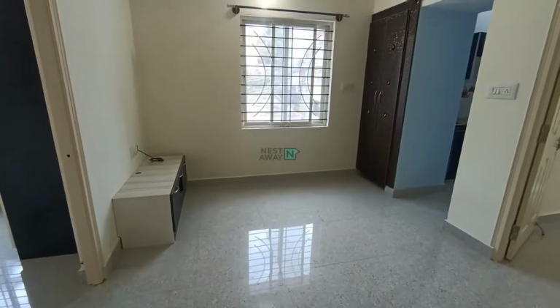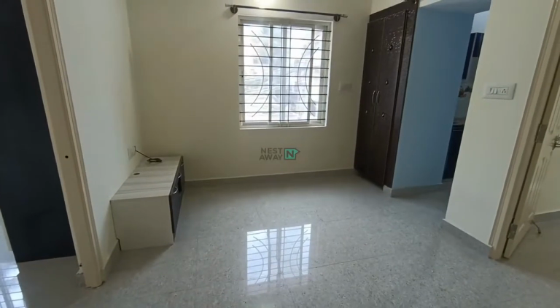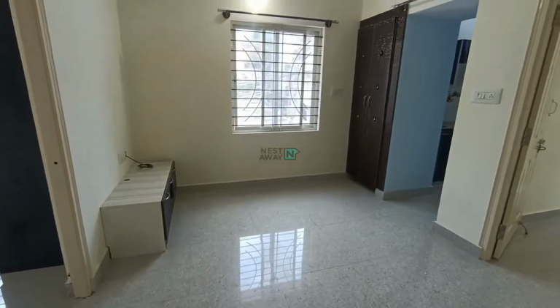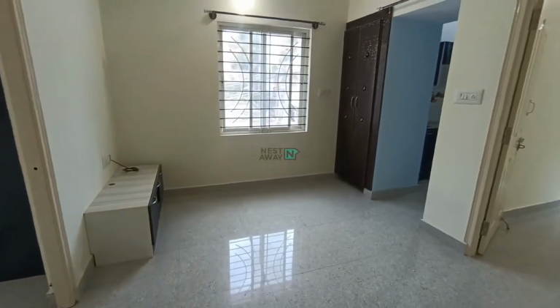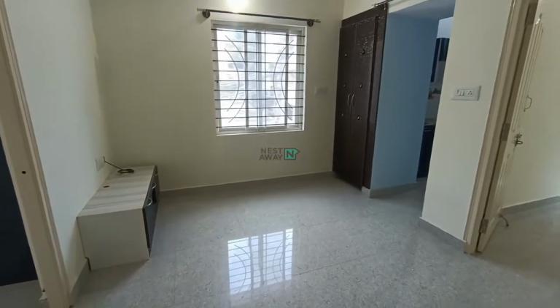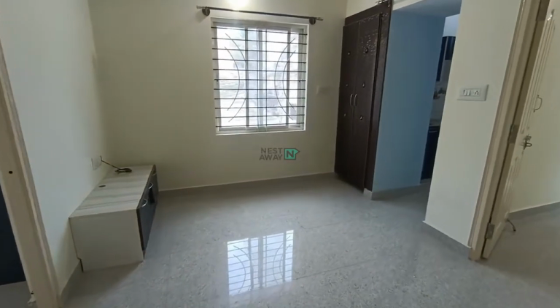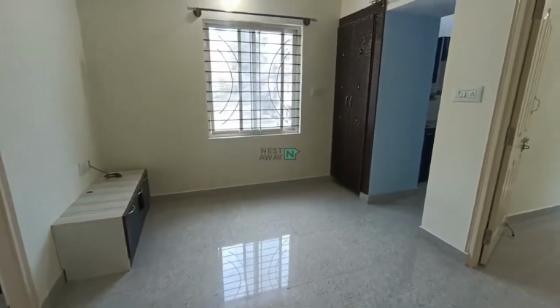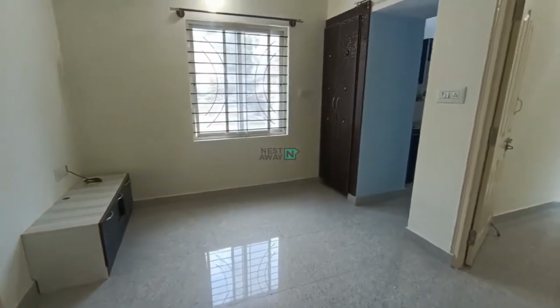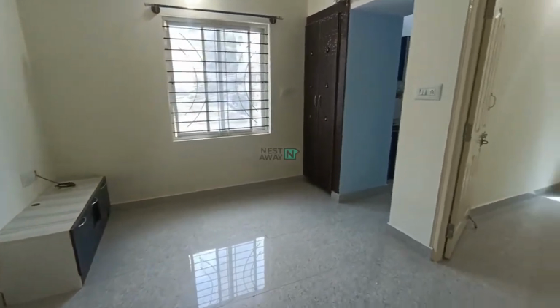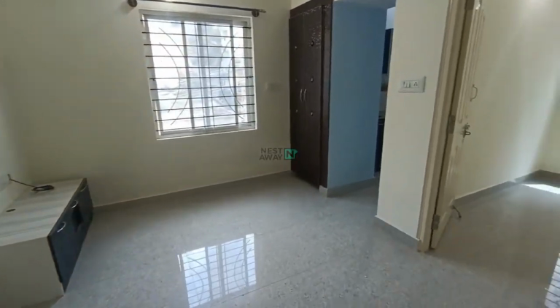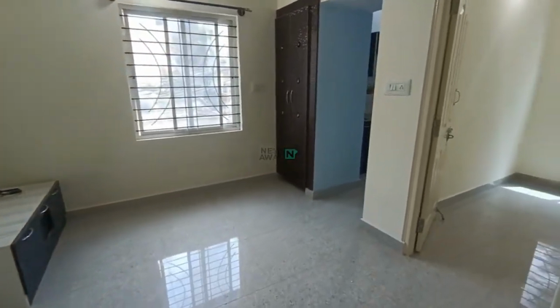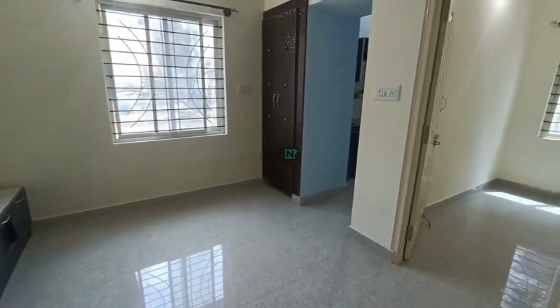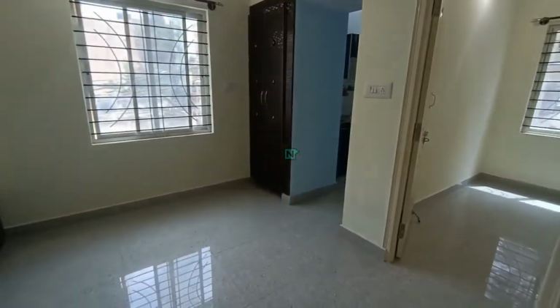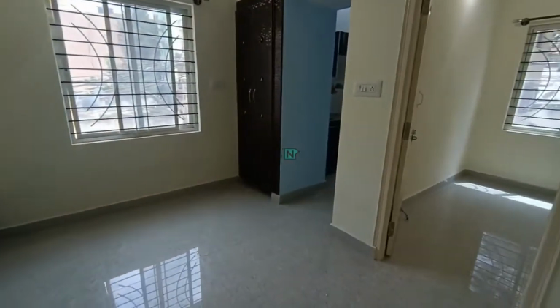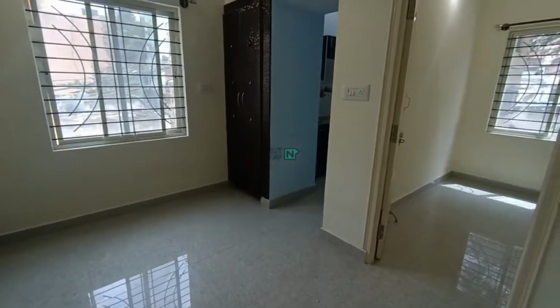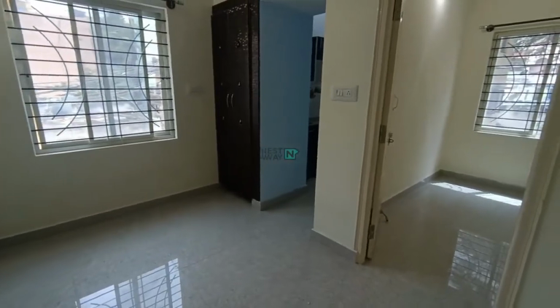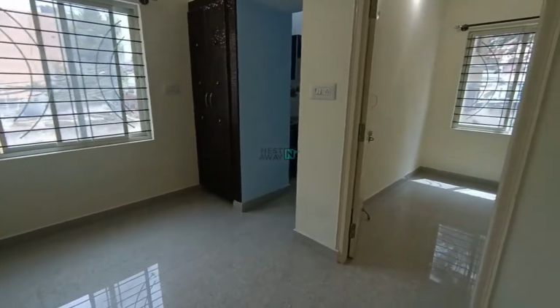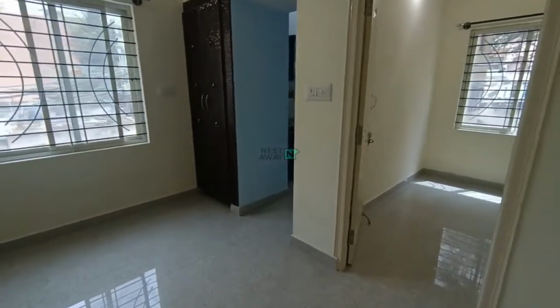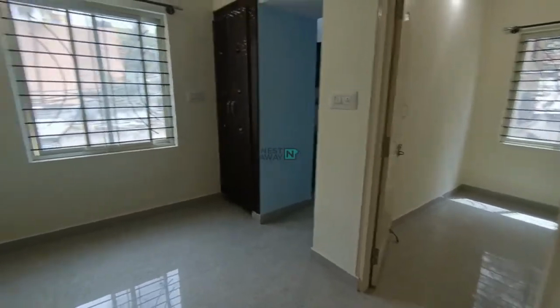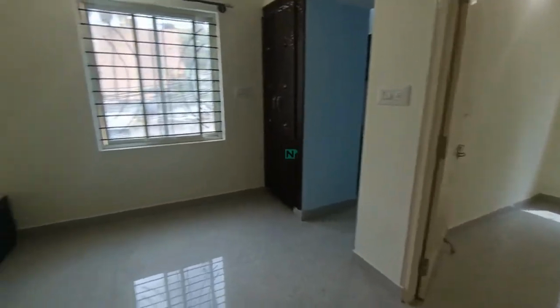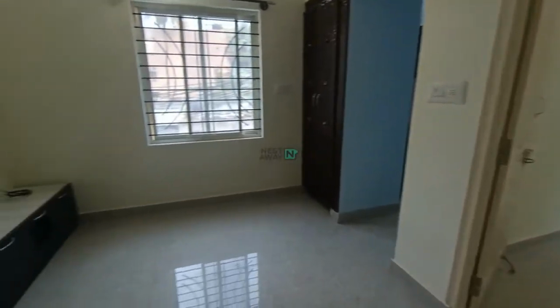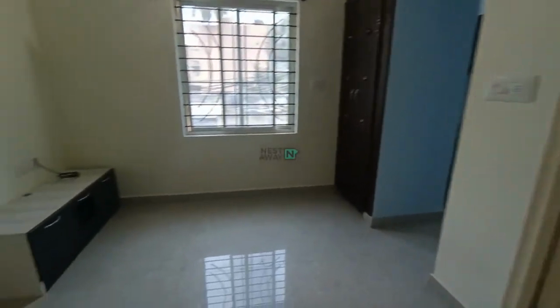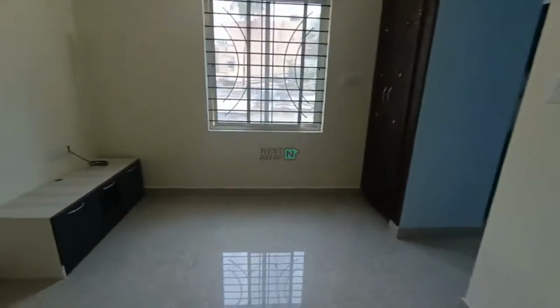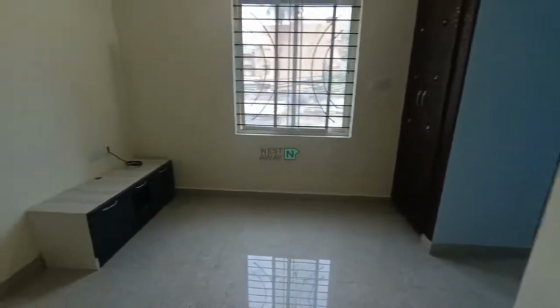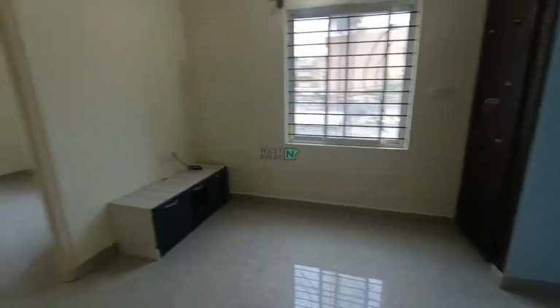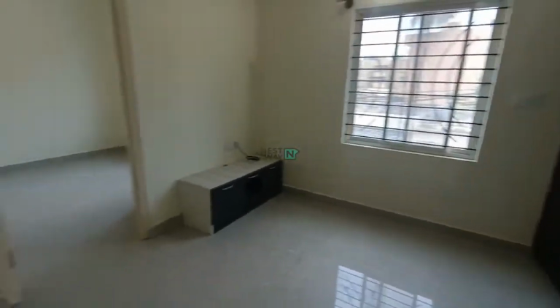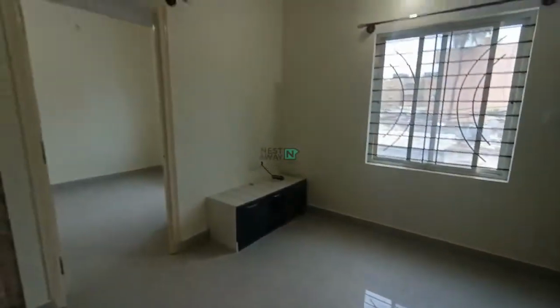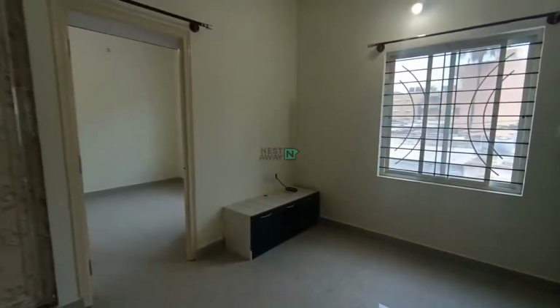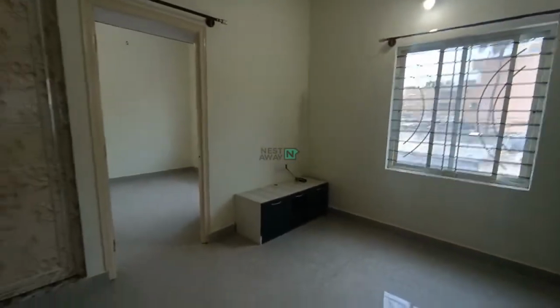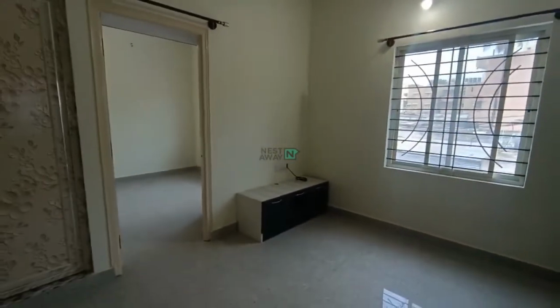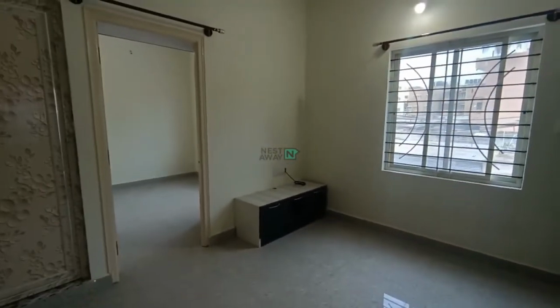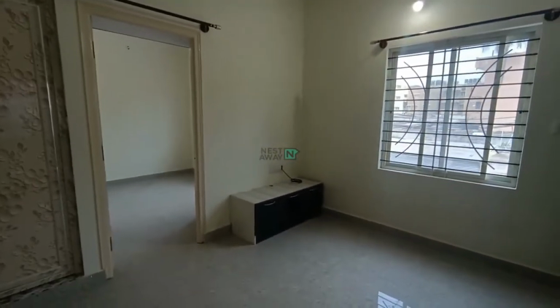This is a 2BHK property near Ejipura. This is the living hall, in a newly constructed building.